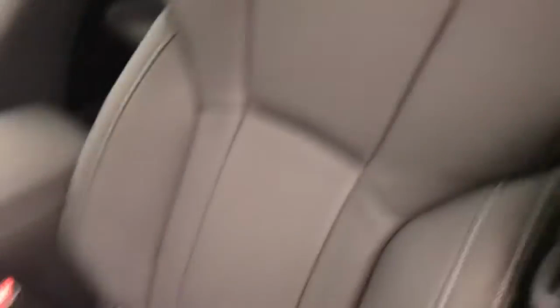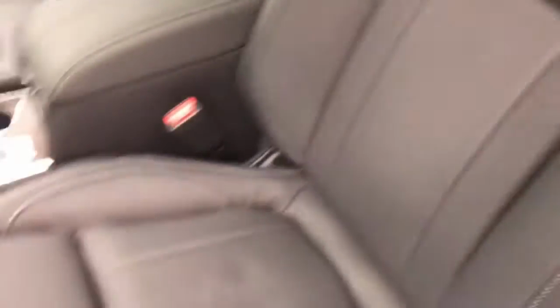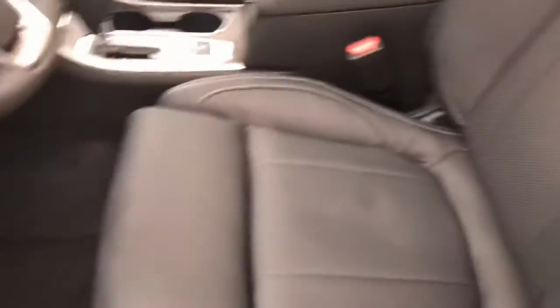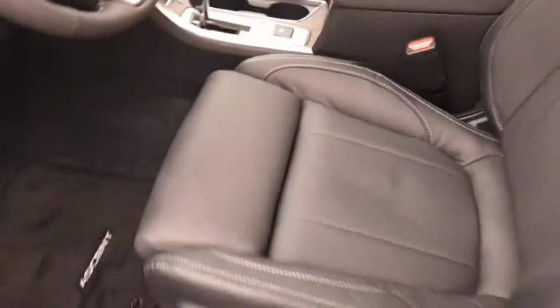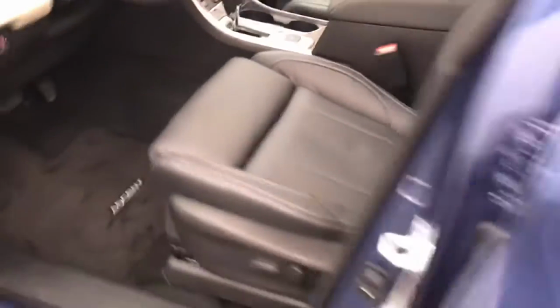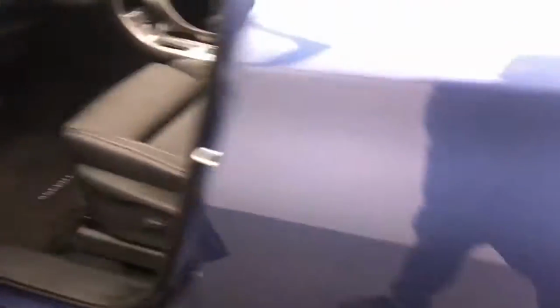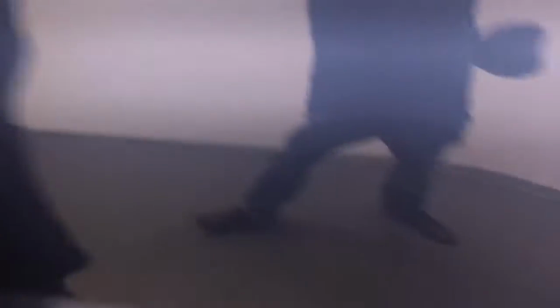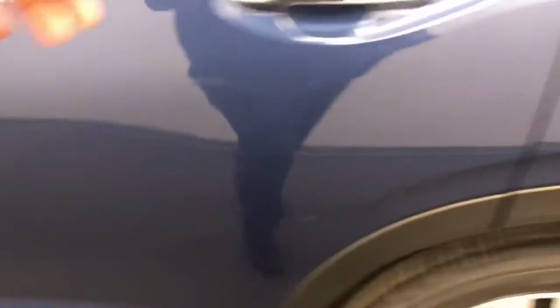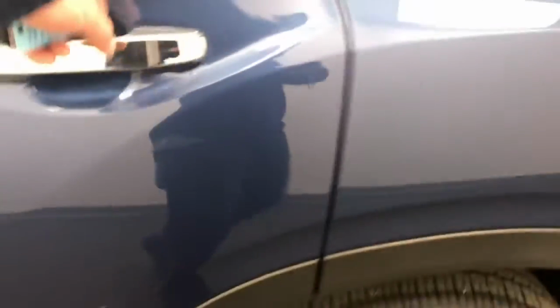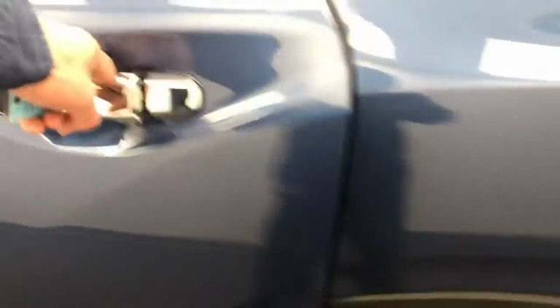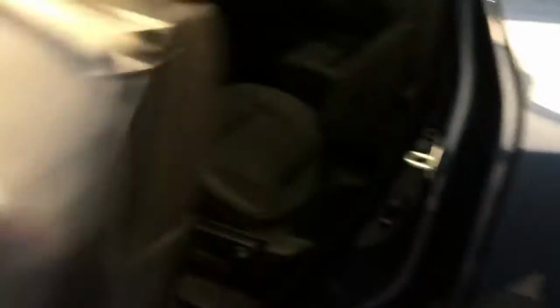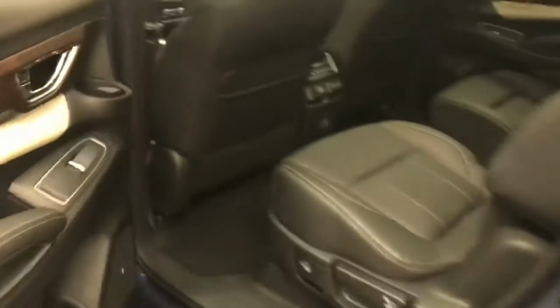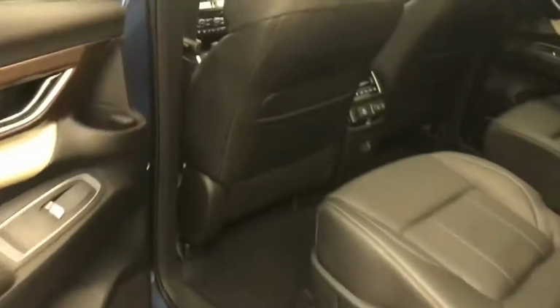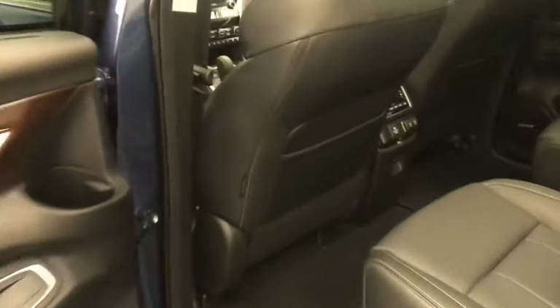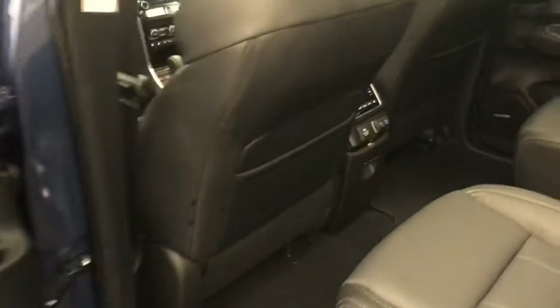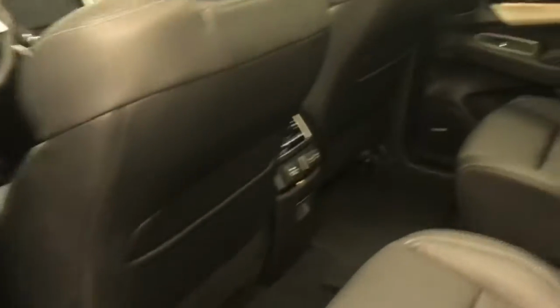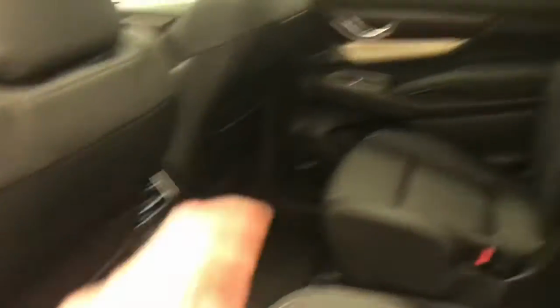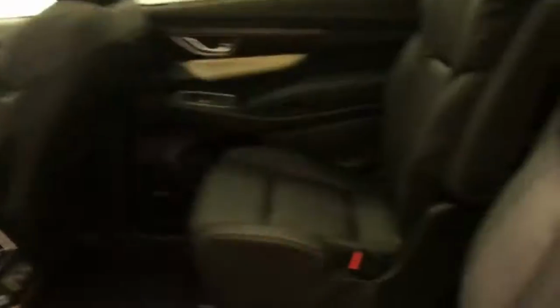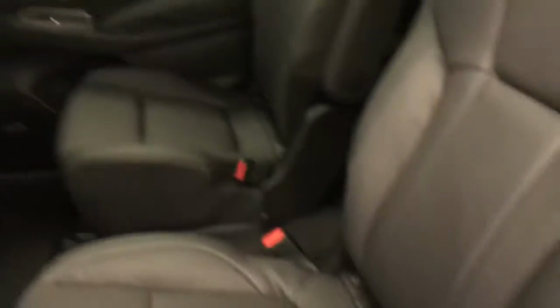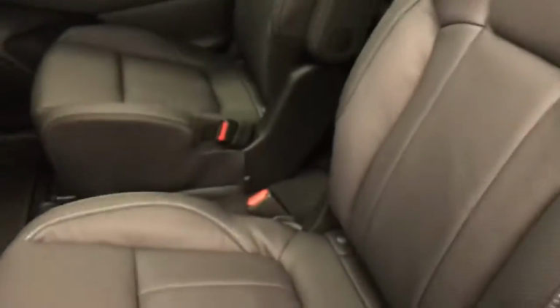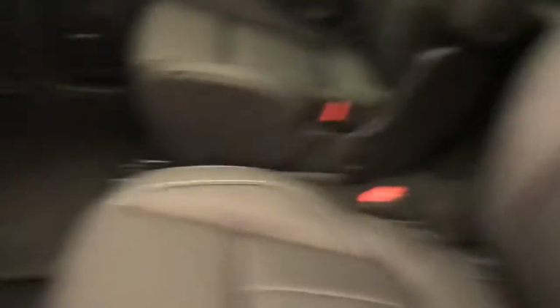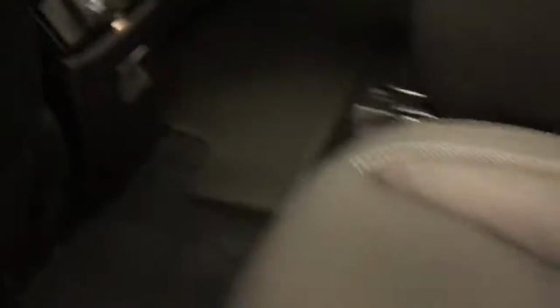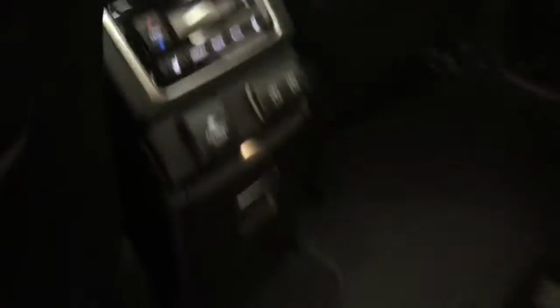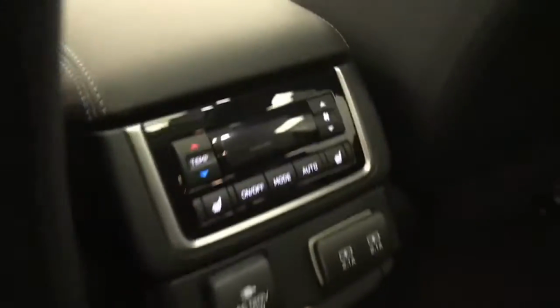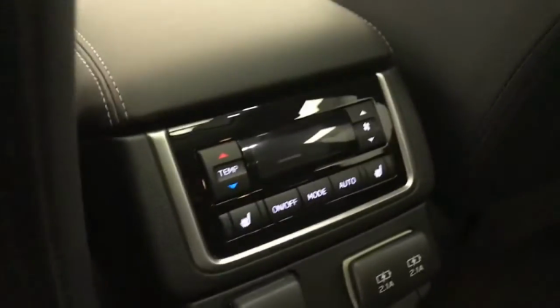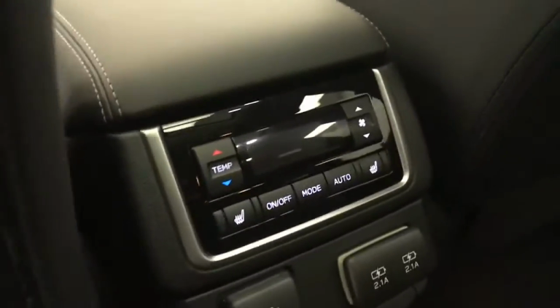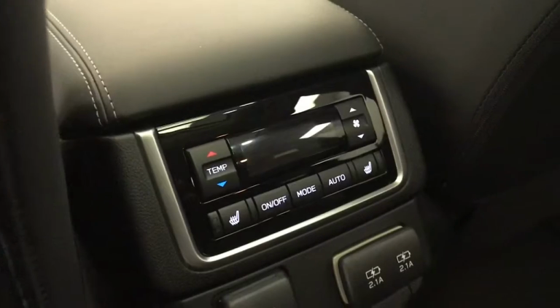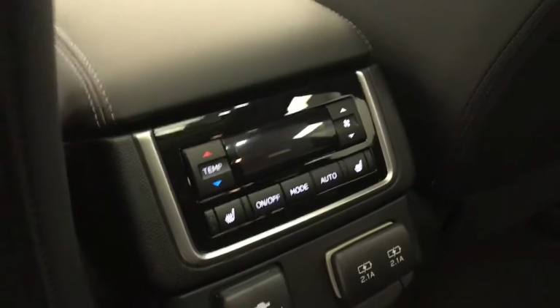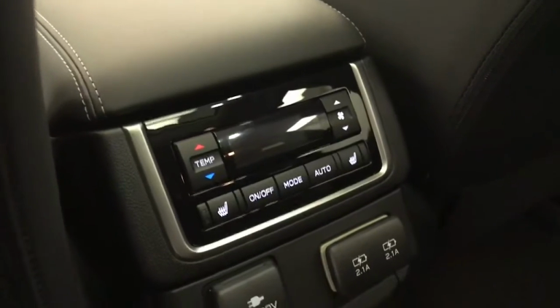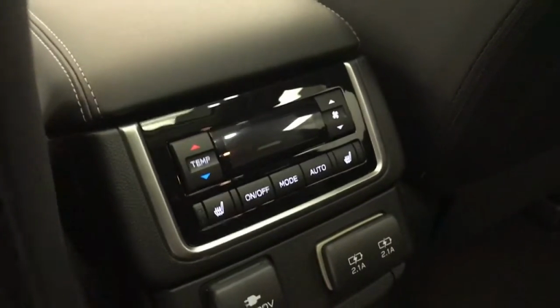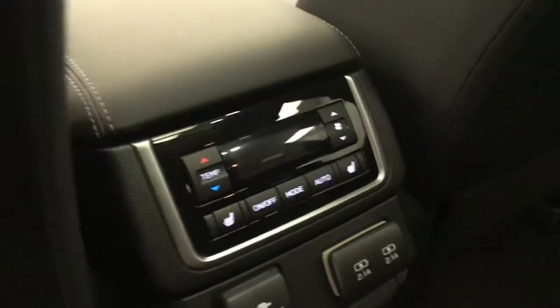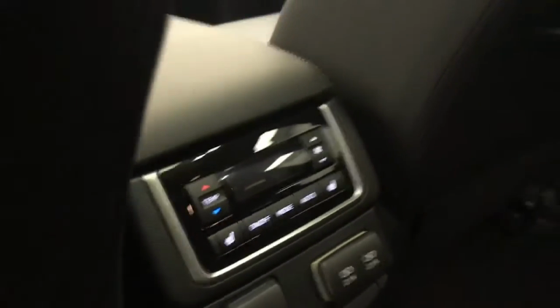Nice big sunroof, black leather interior. Second row has two bucket seats, and they are also heated.